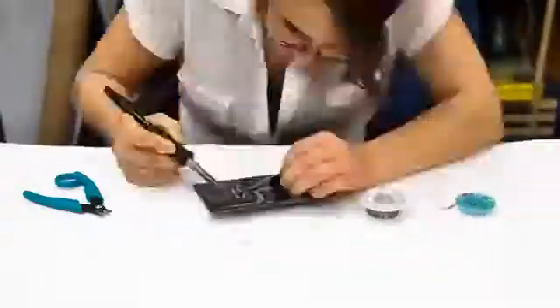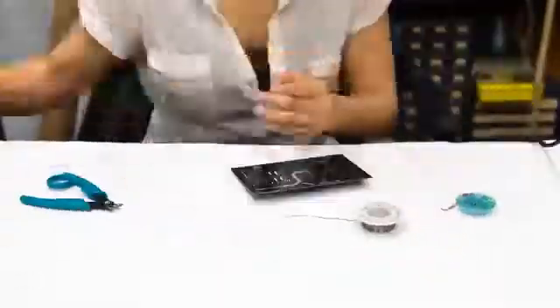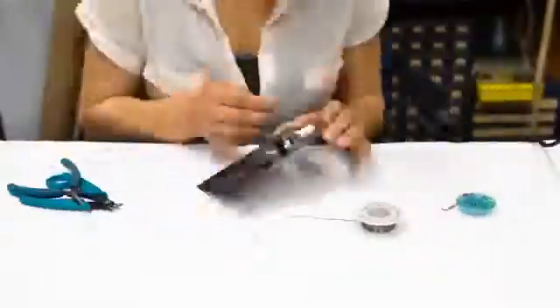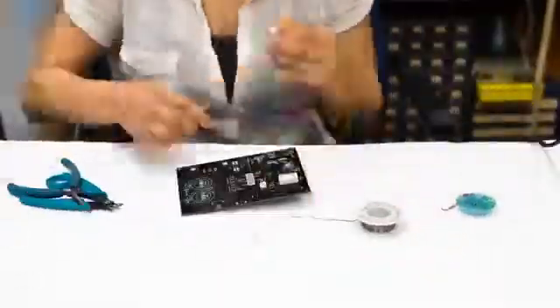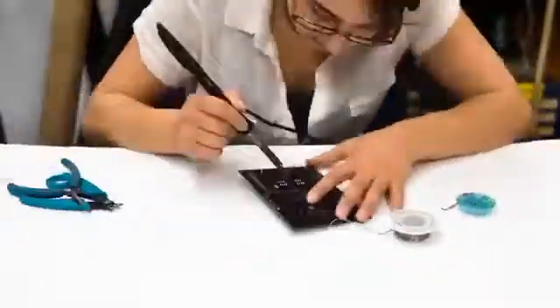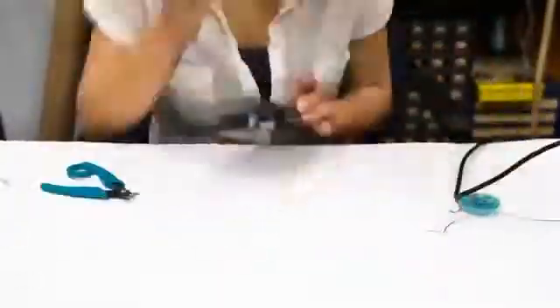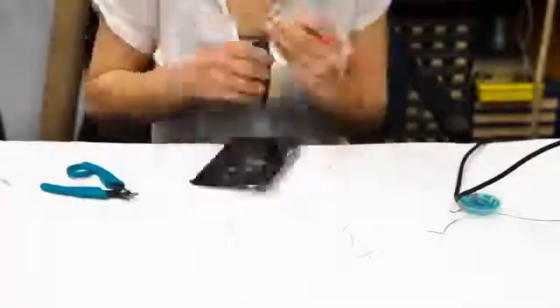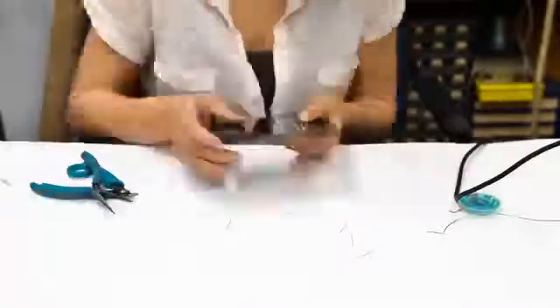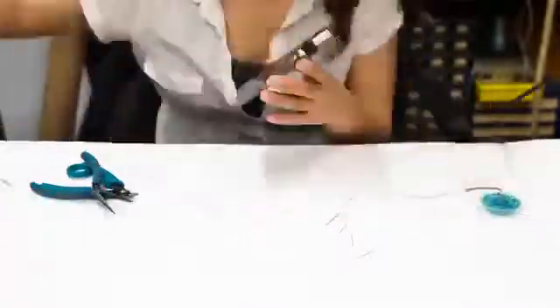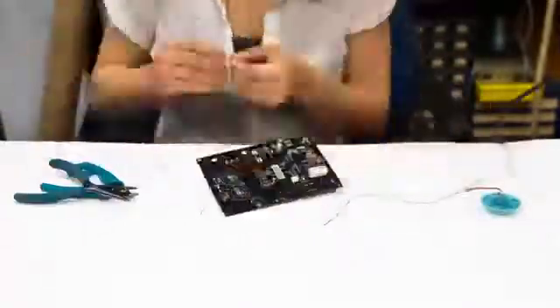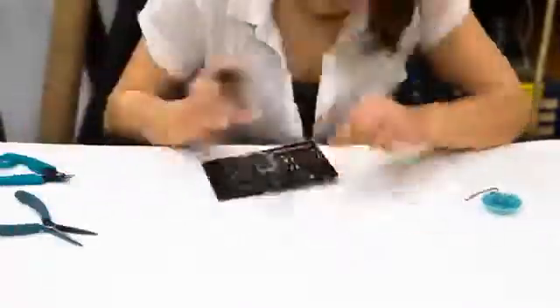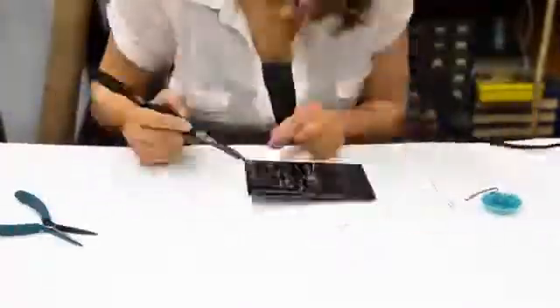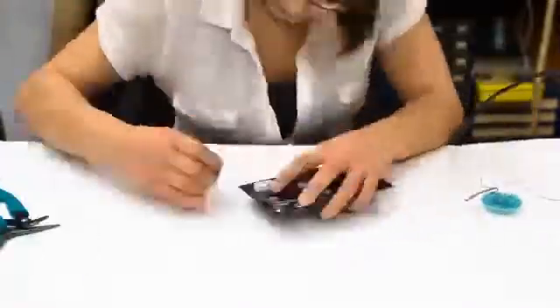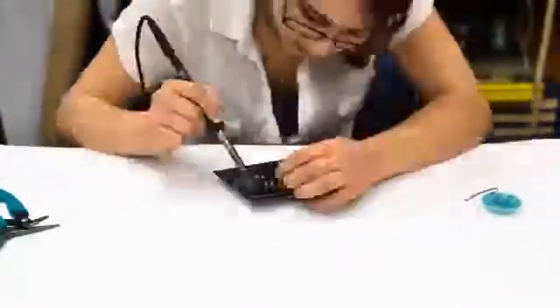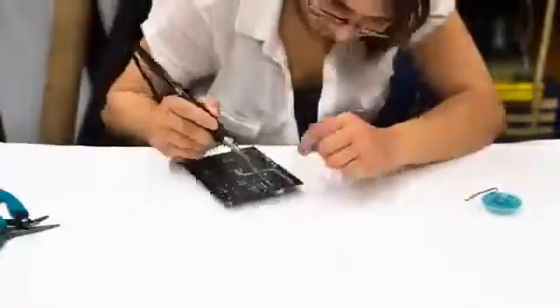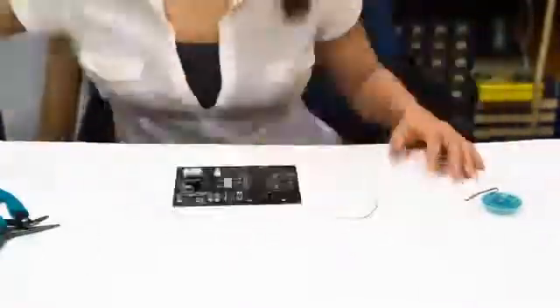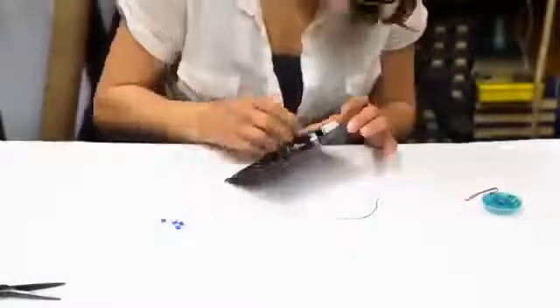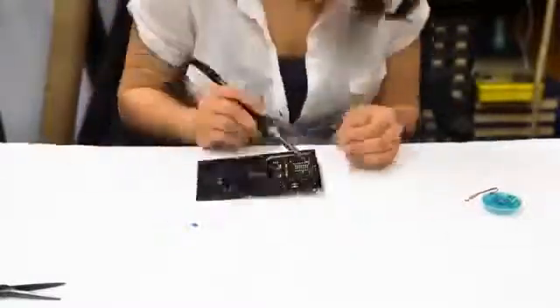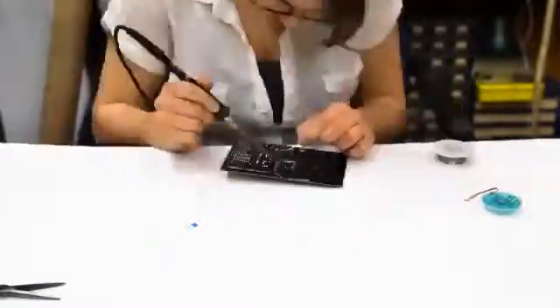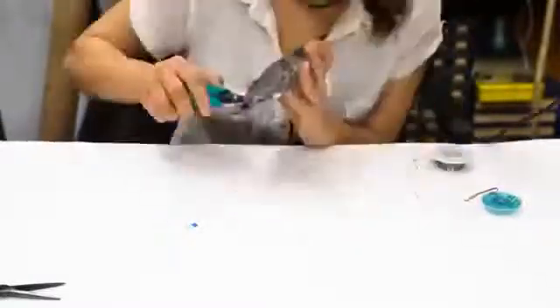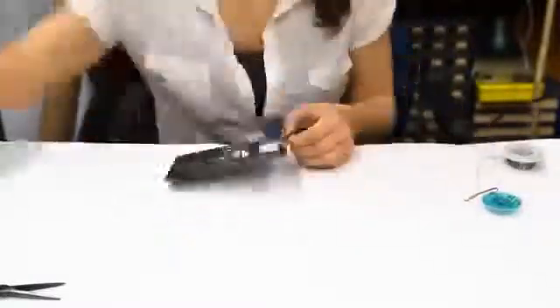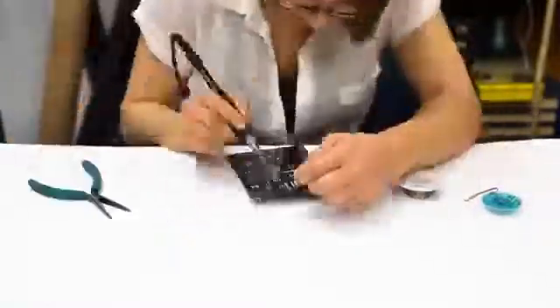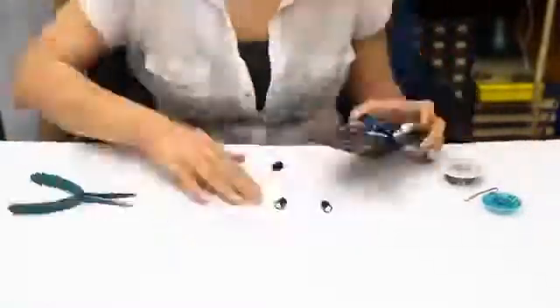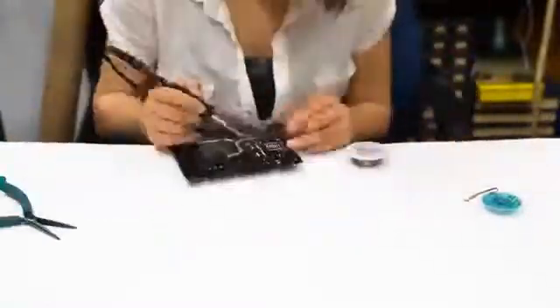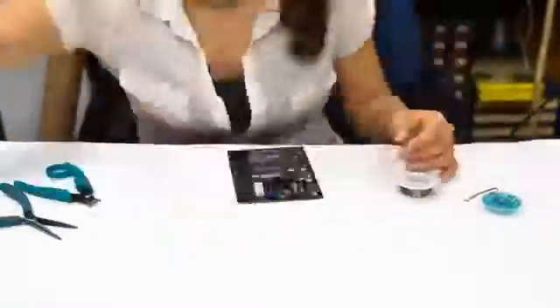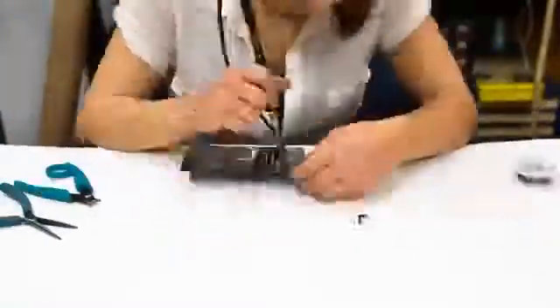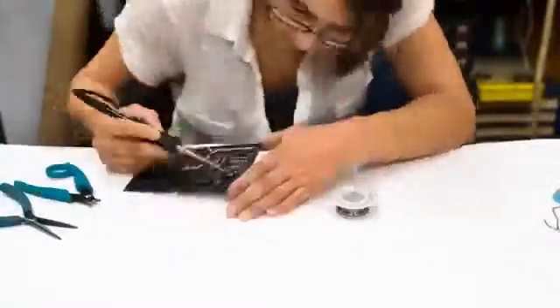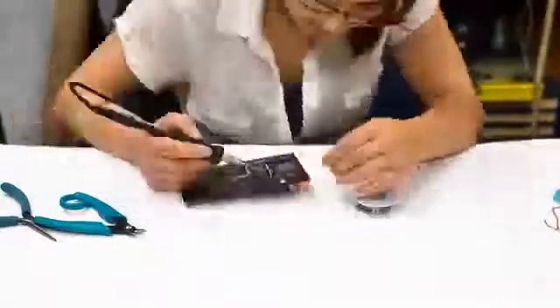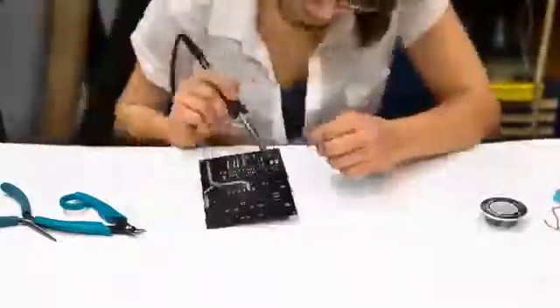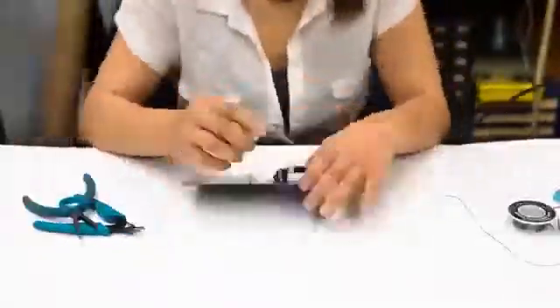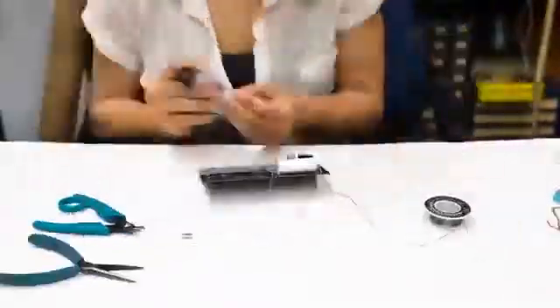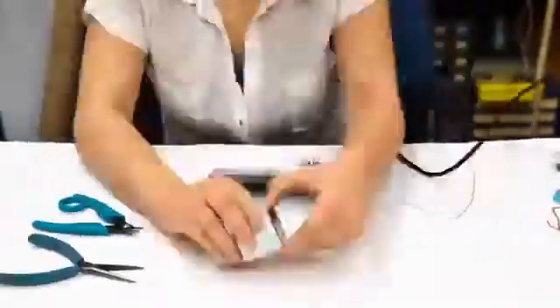The OneTesla kit comes with everything you need to make beautiful singing sparks by yourself. All you need to provide is soldering equipment, glue, and small hand tools. We give you printed circuit boards, electronic components, laser cut chassis, a secondary coil, a toroid, and even power supplies.